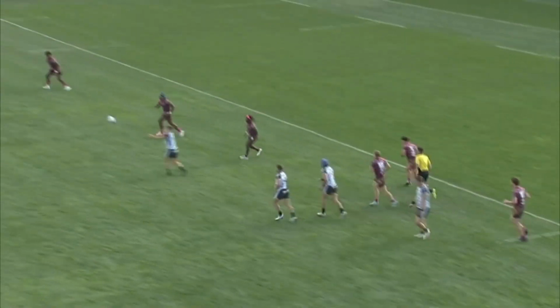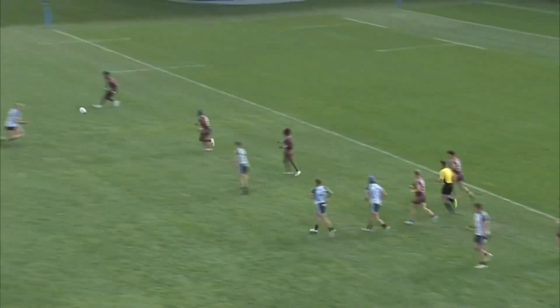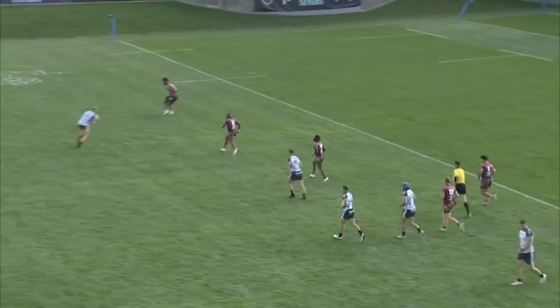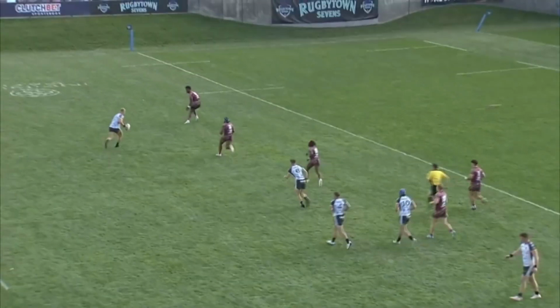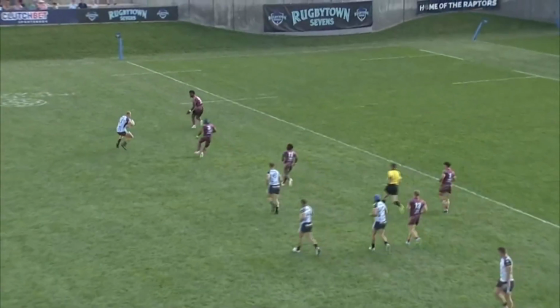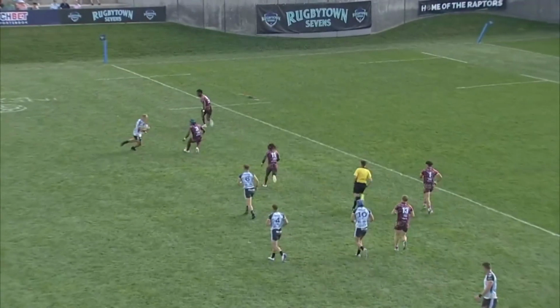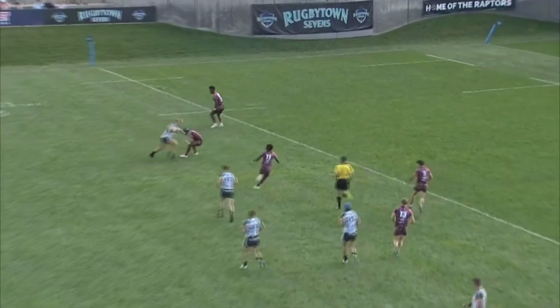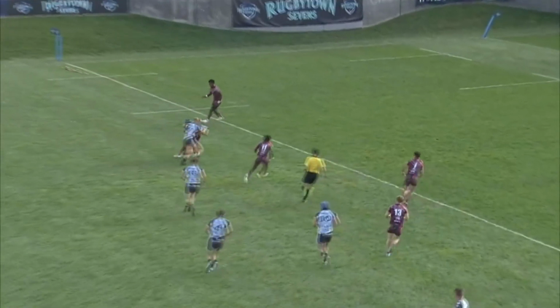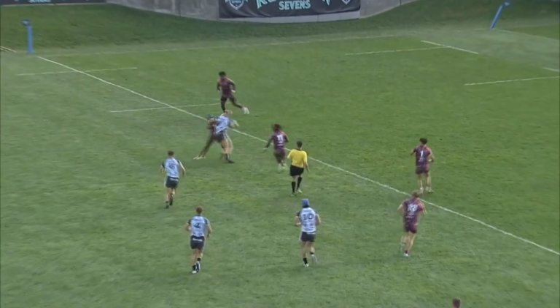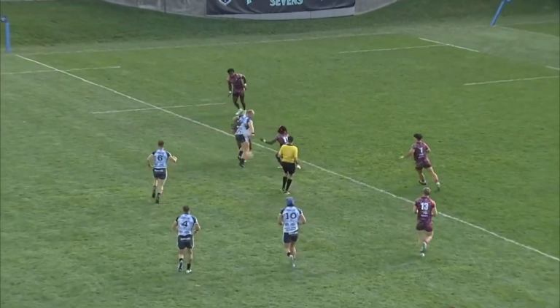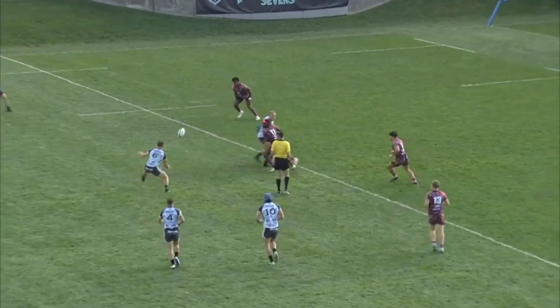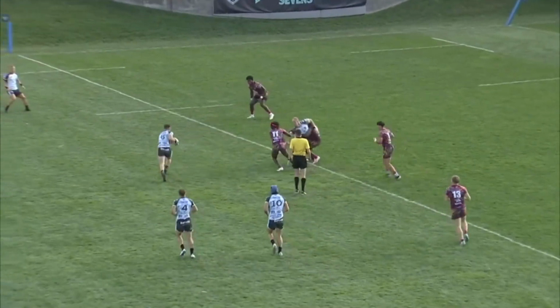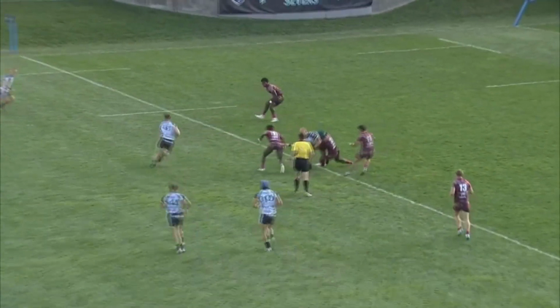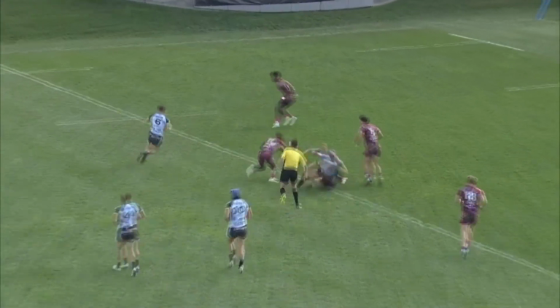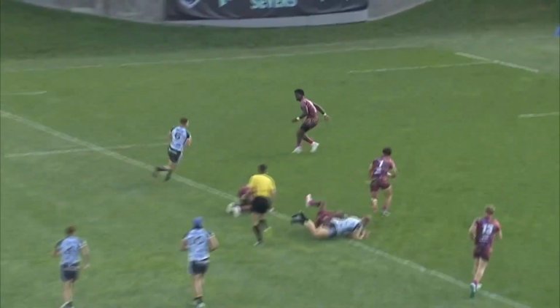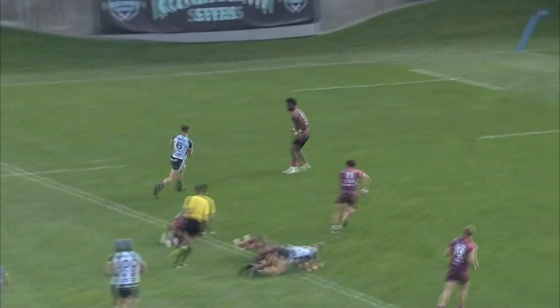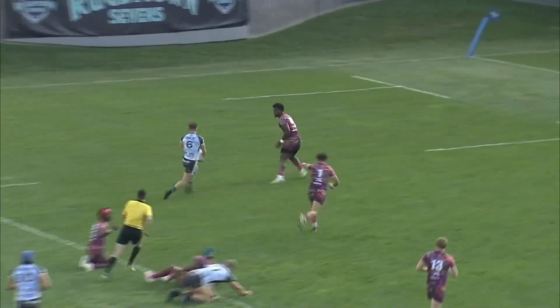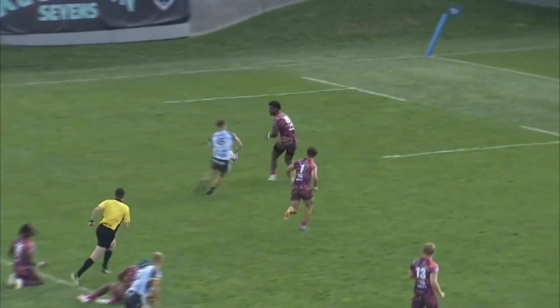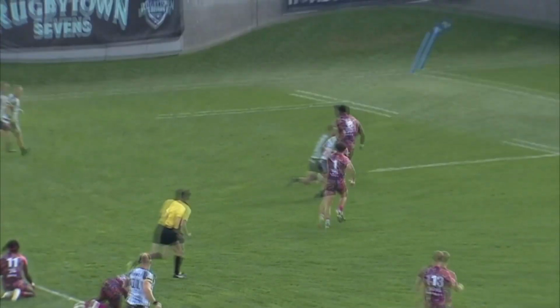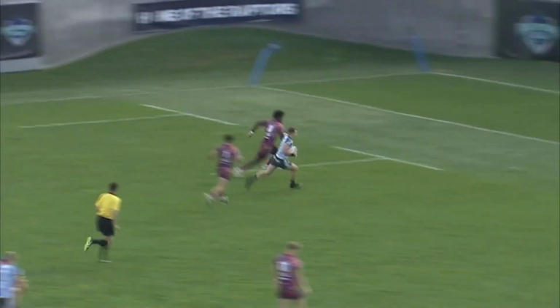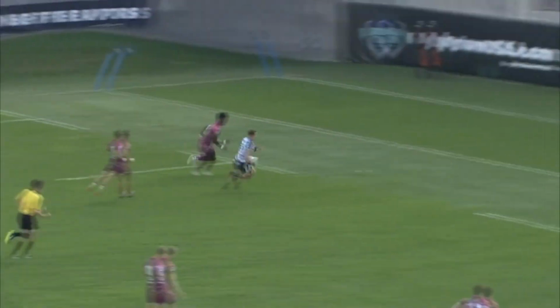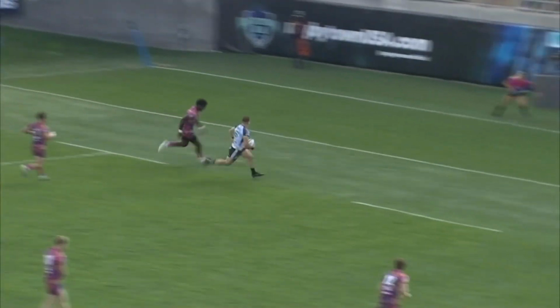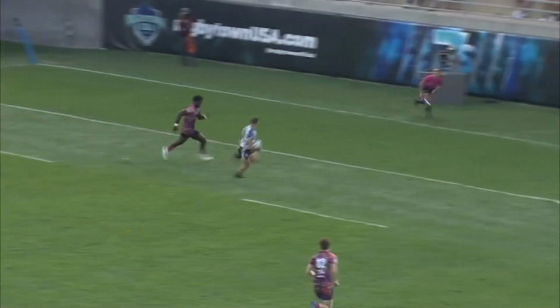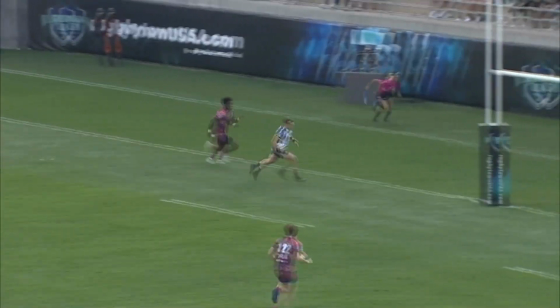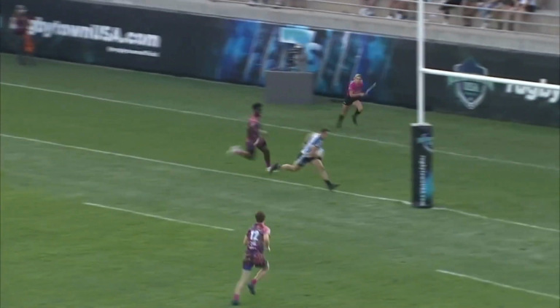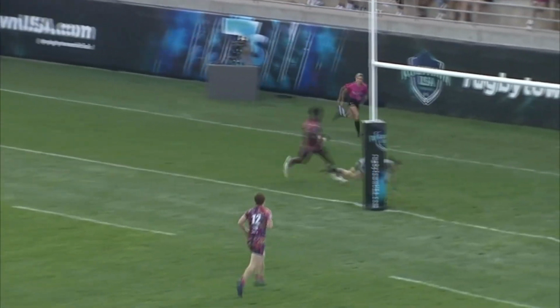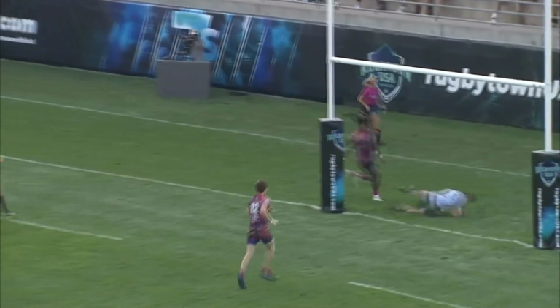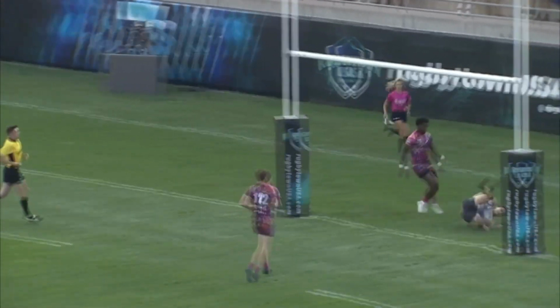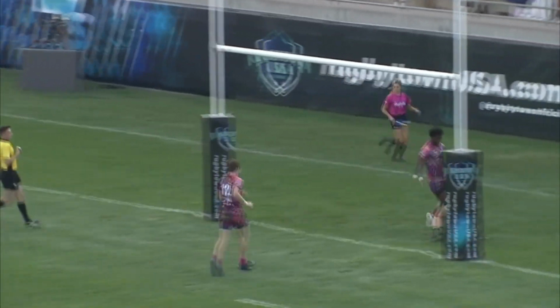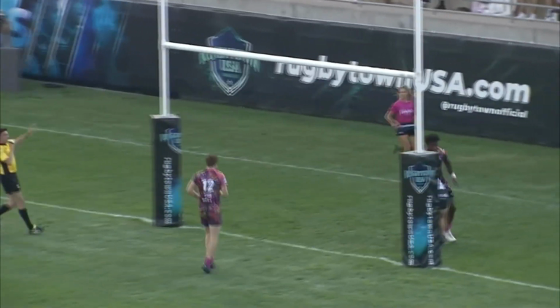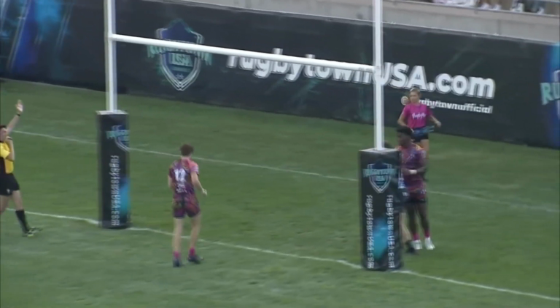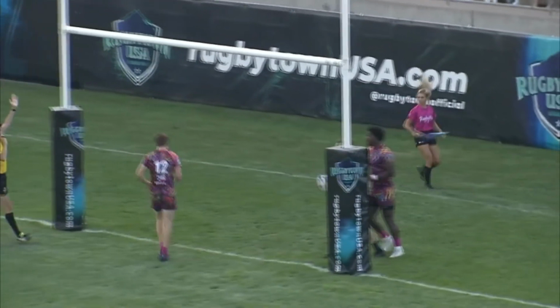Let's set that one up — using the width. There's McCartney with the little stutter step, draws in two defenders. Perfectly weighted flick pass to Cam Roberts, and the dummy as well — still had a little bit to do.